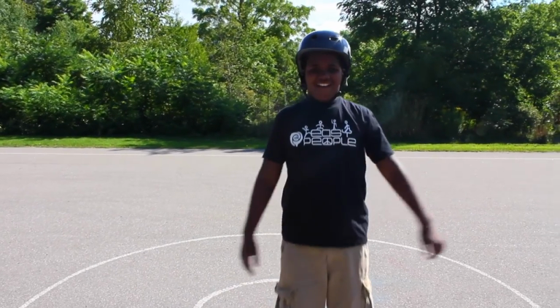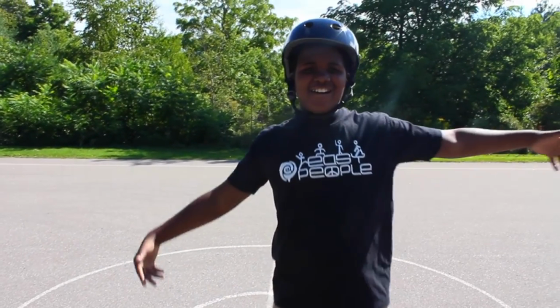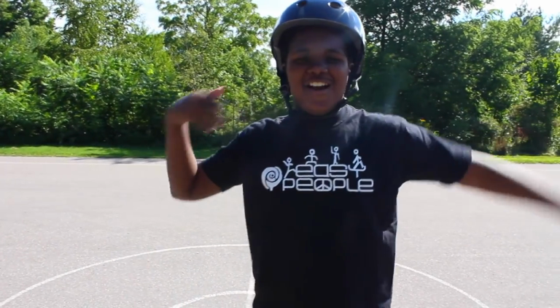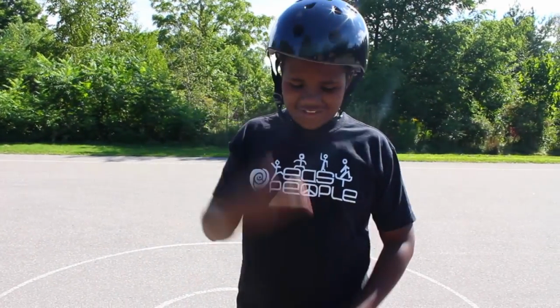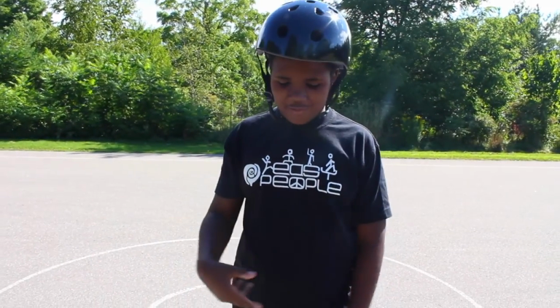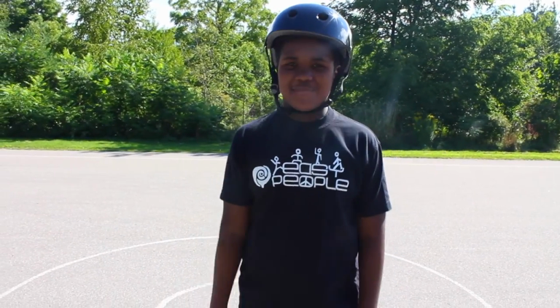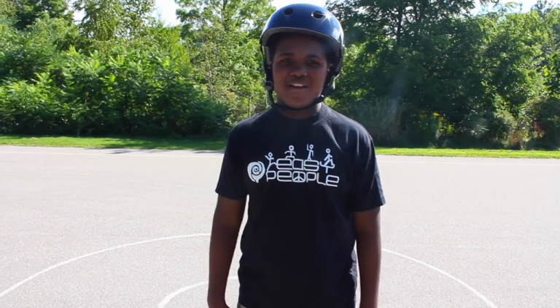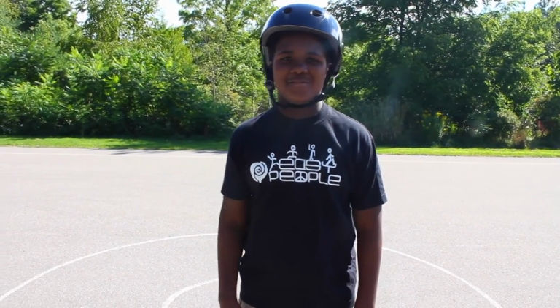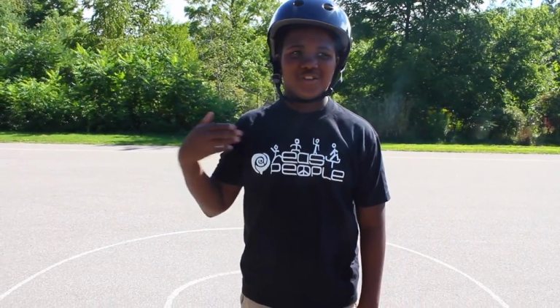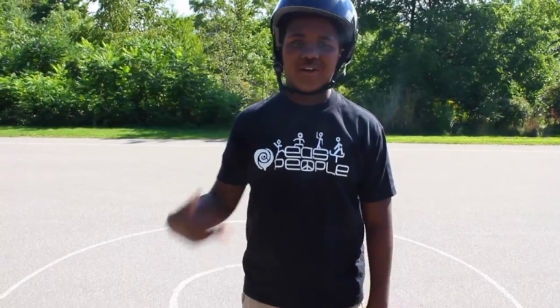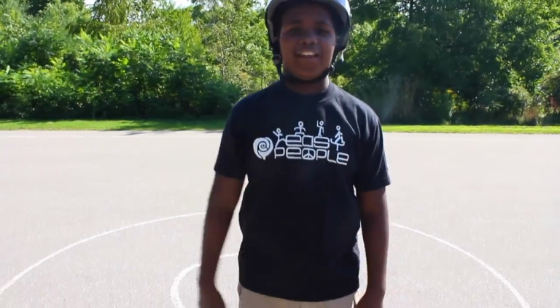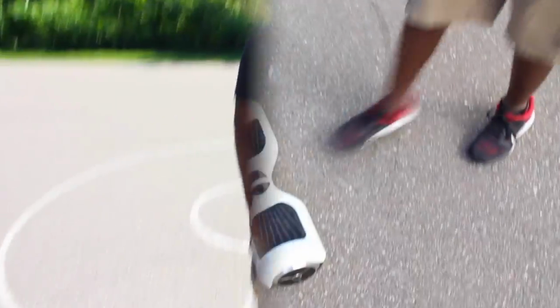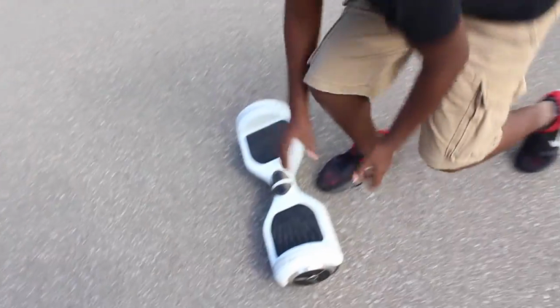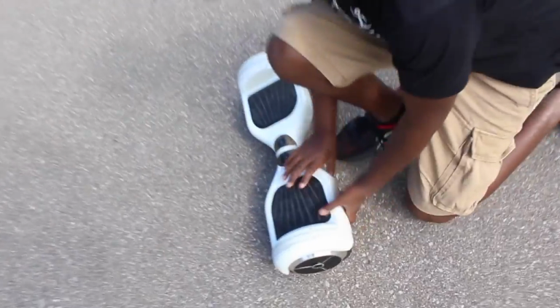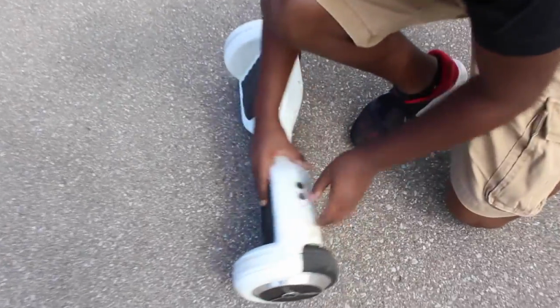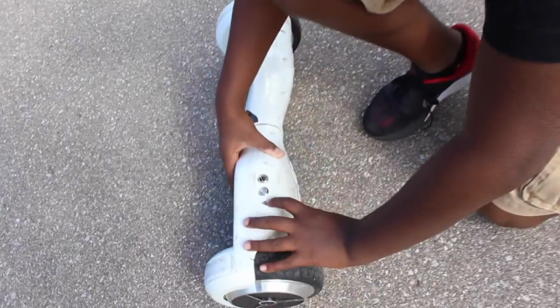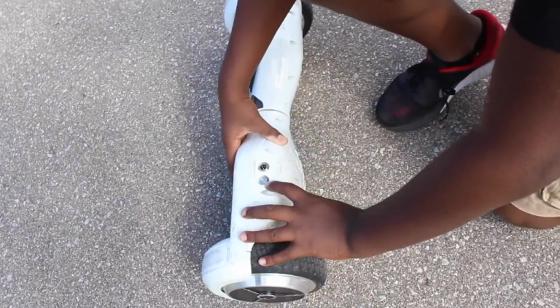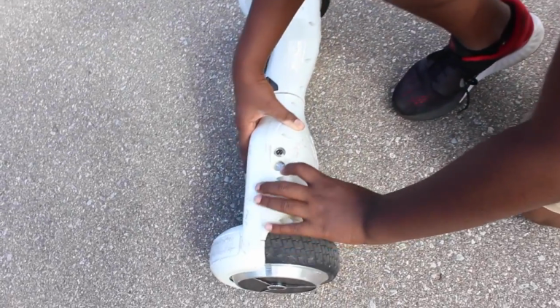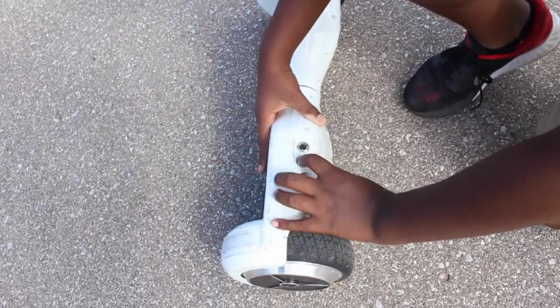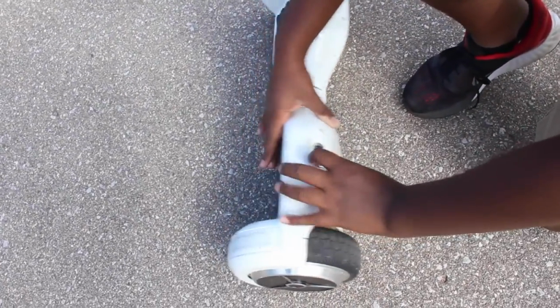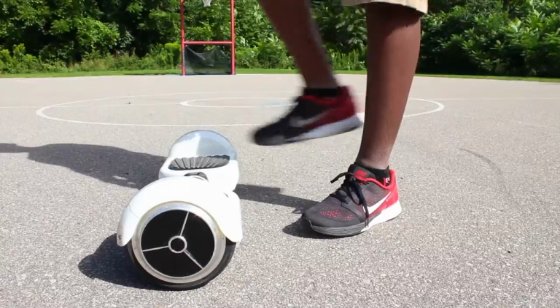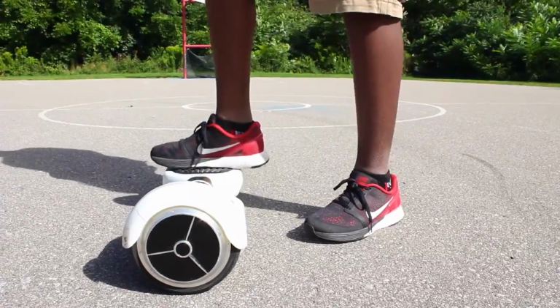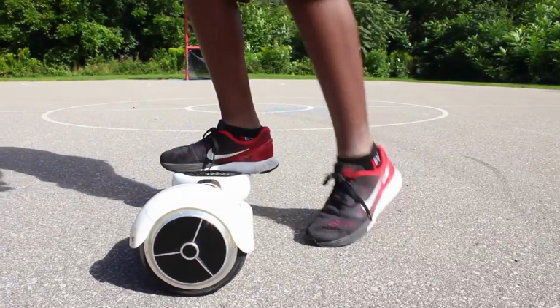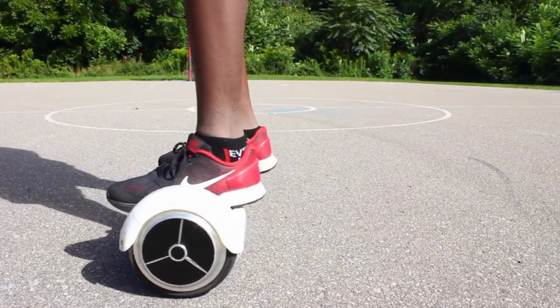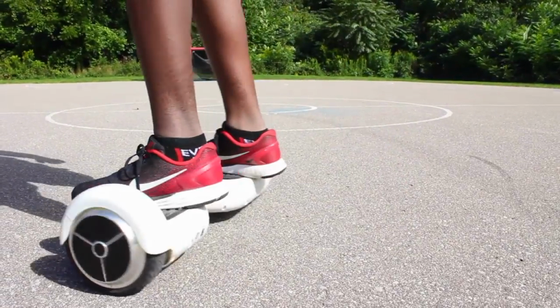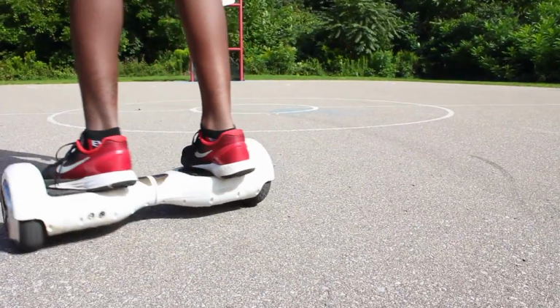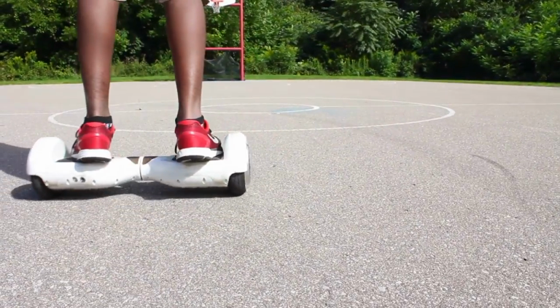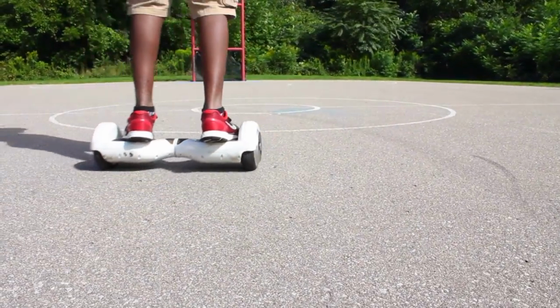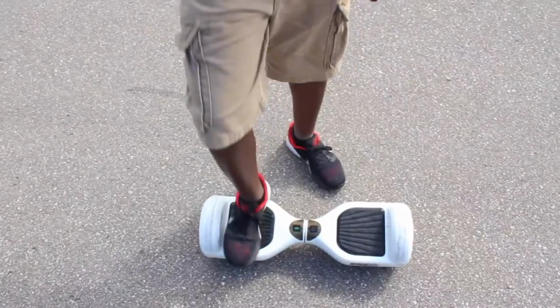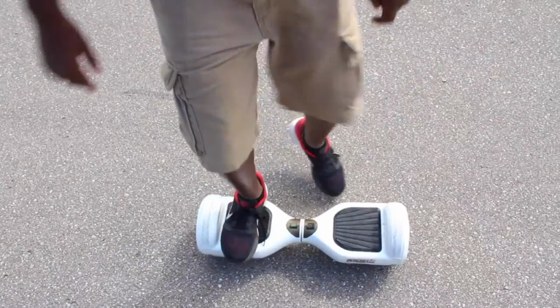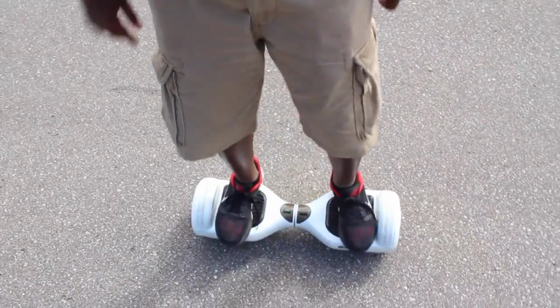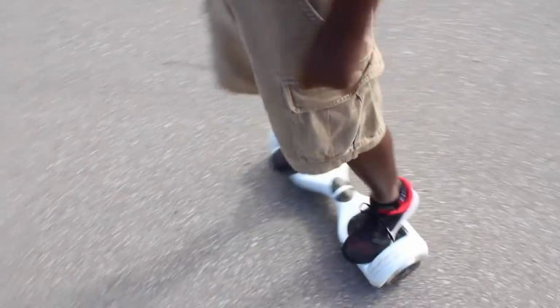Hey guys, I got this hoverboard from Easy People and I'm going to show you how to ride it today. This is the on and off switch. The safest way to get on the hoverboard is to step on and off from the back.